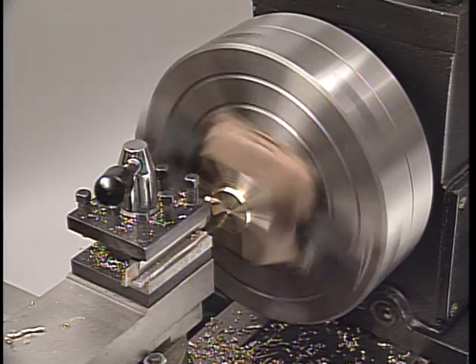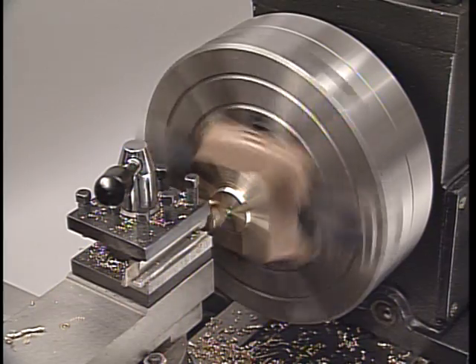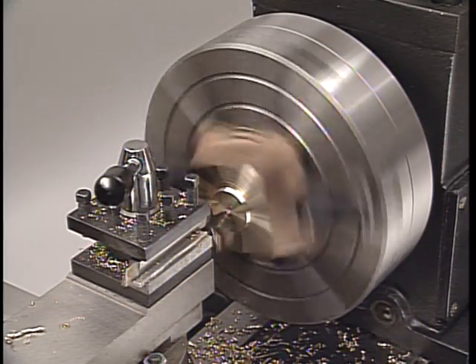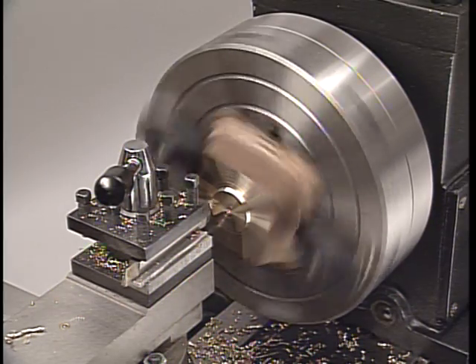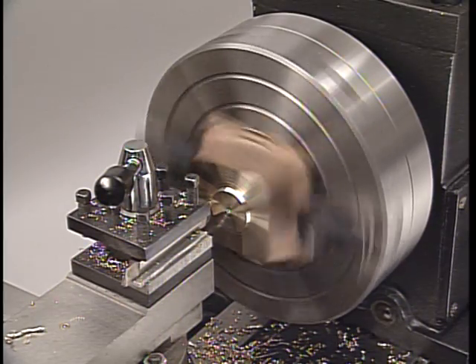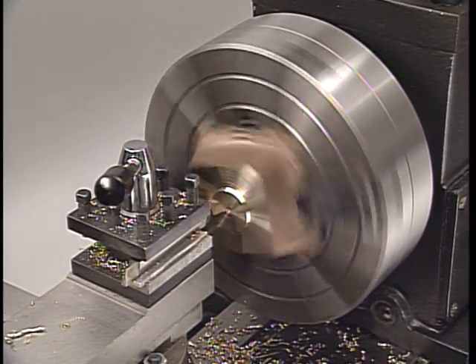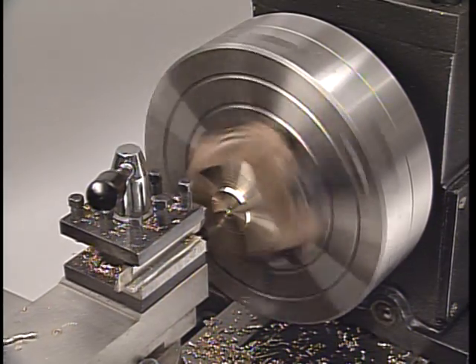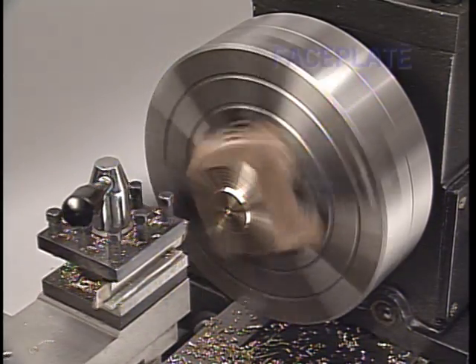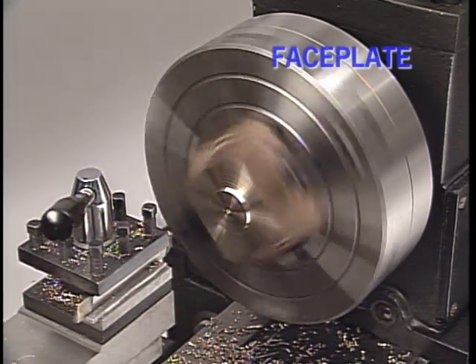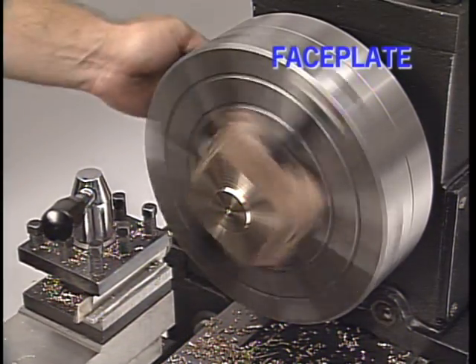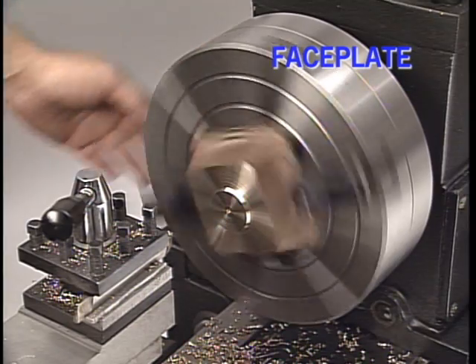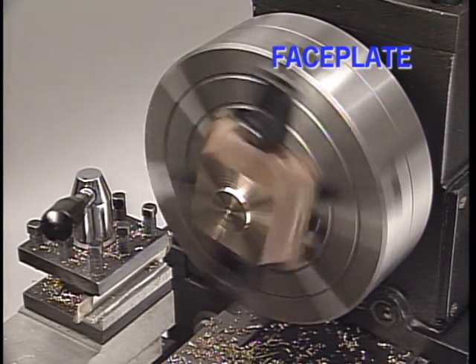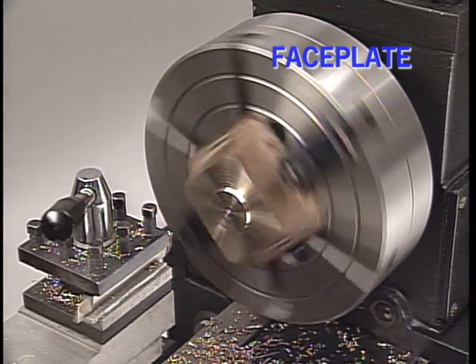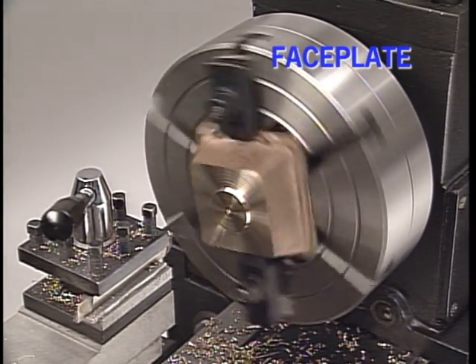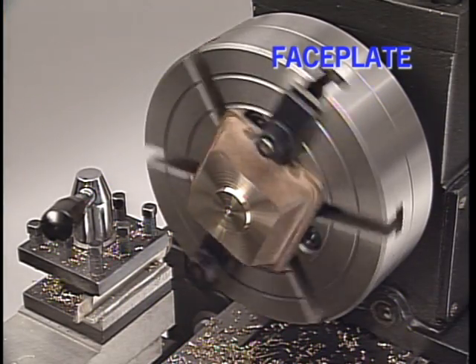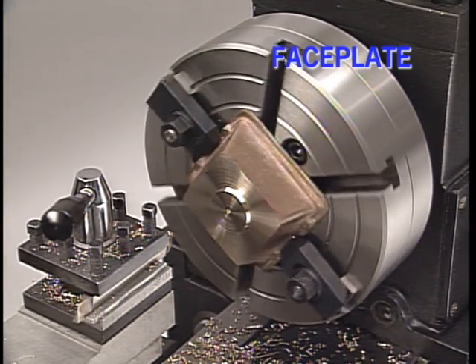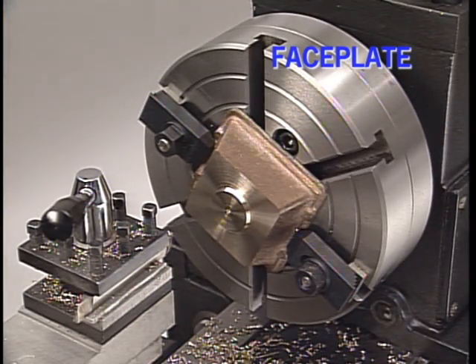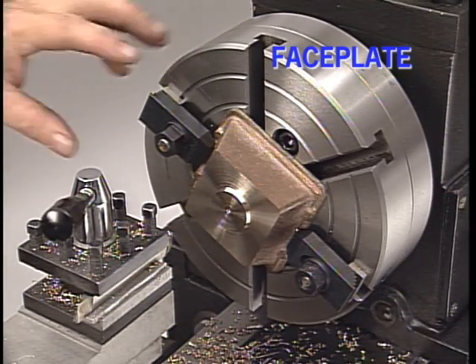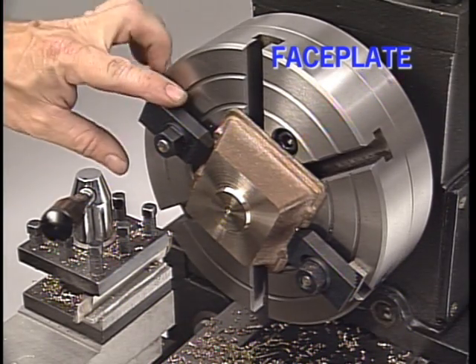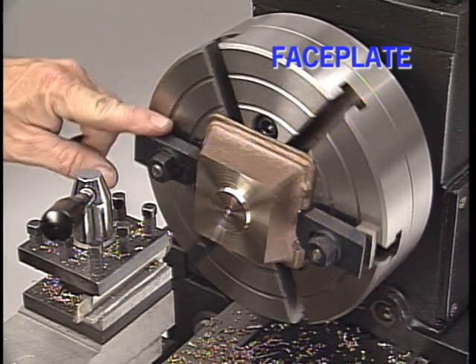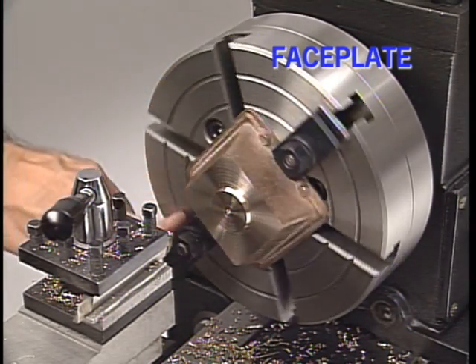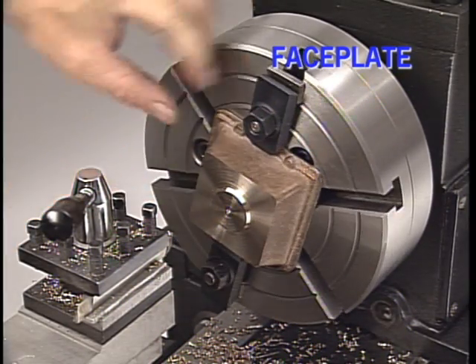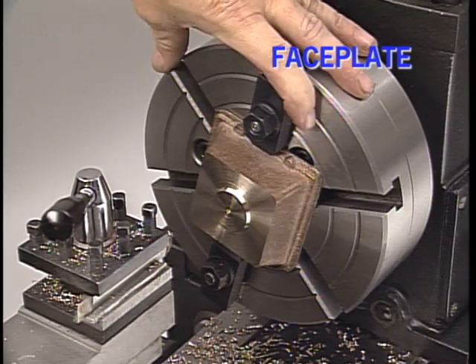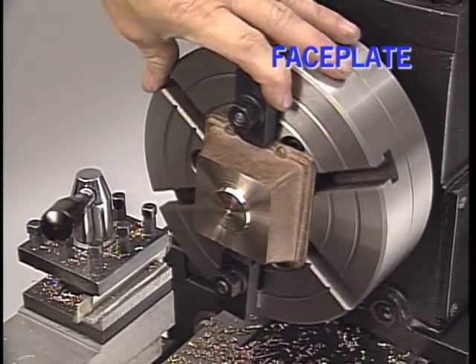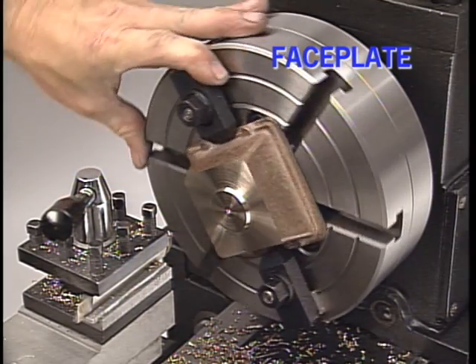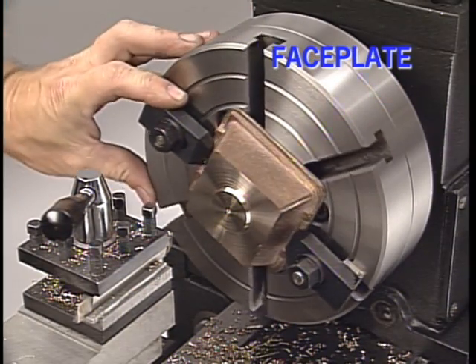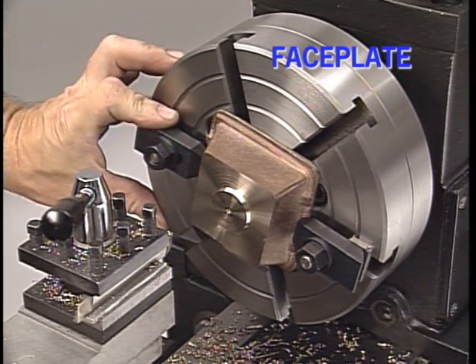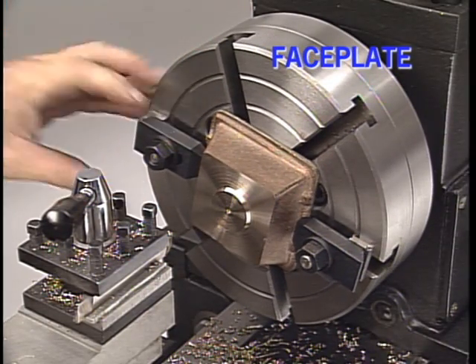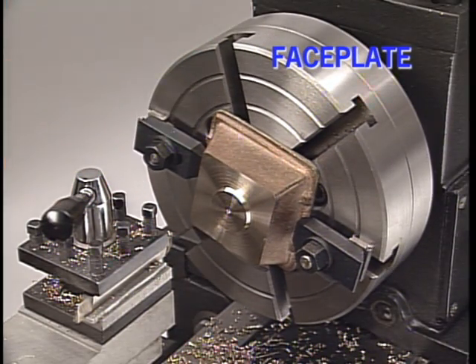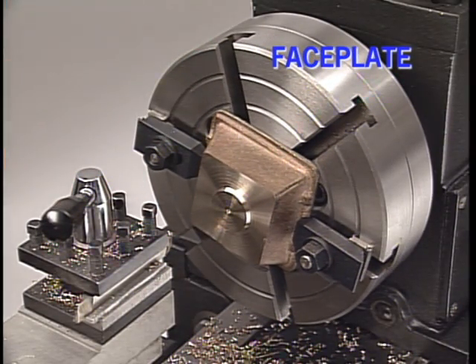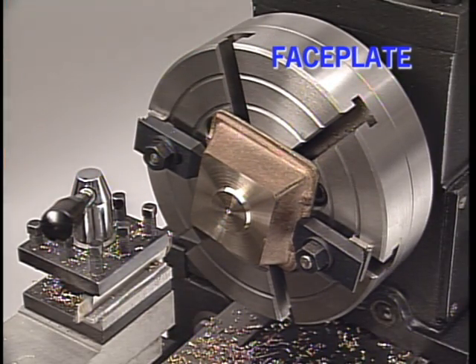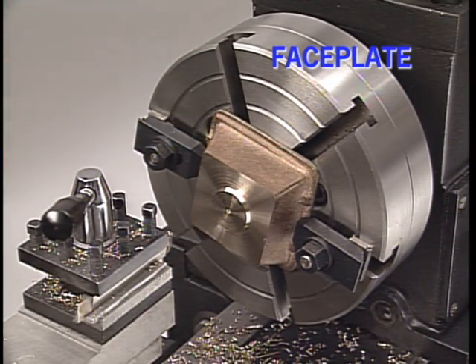A wide variety of turning operations can be done on a faceplate. The T-slots and holes on the plate surface can be used to clamp or bolt work directly, or to hold other set-up tools like angle plates and clamping jigs.